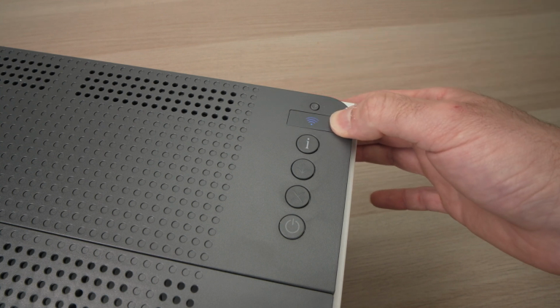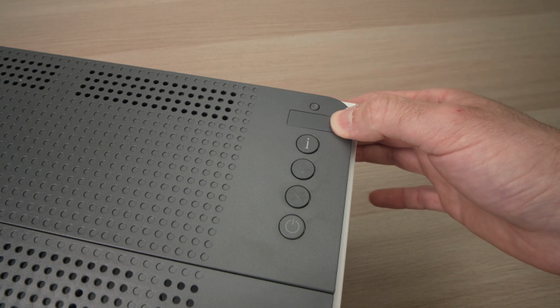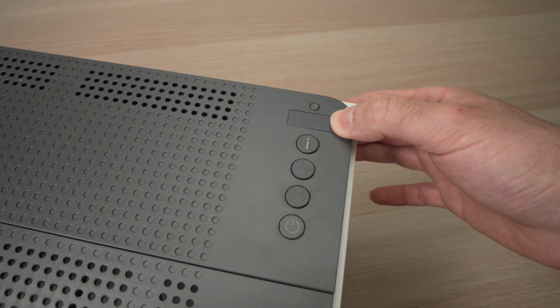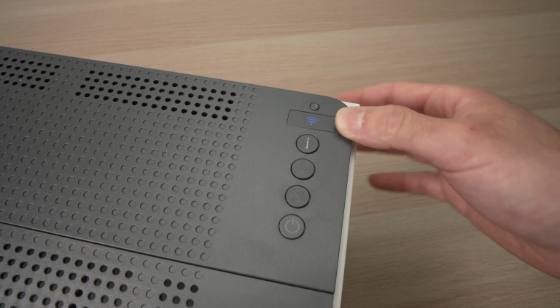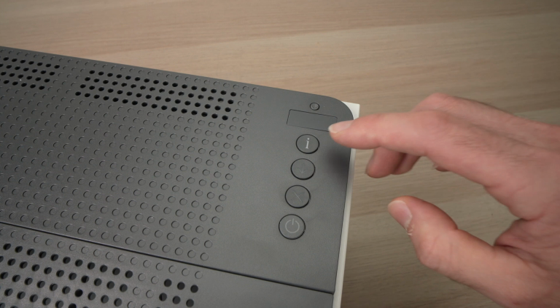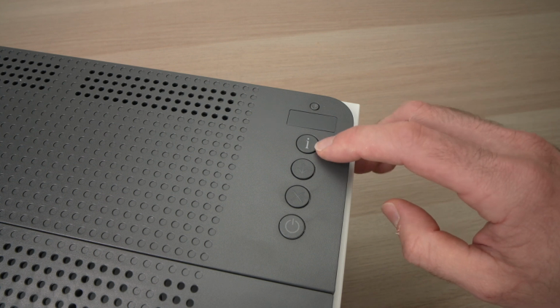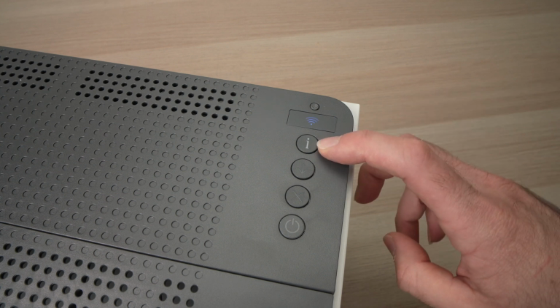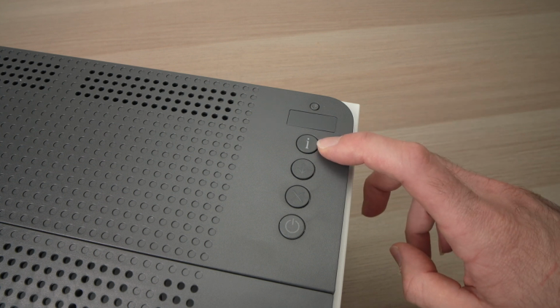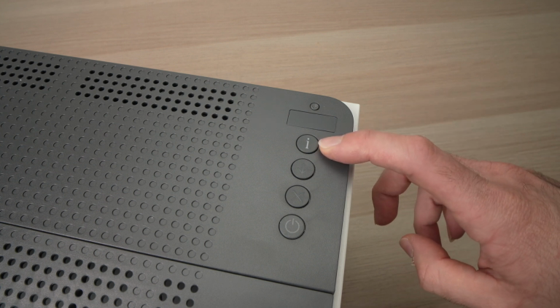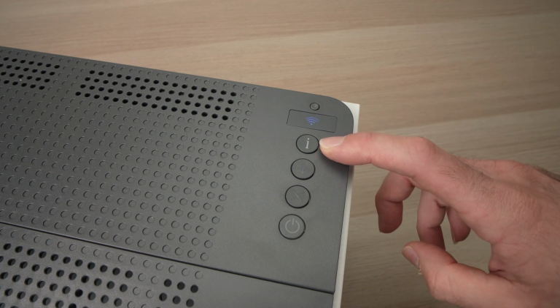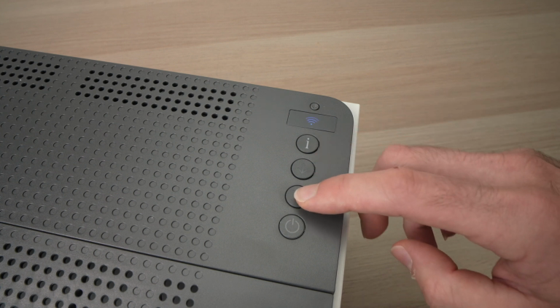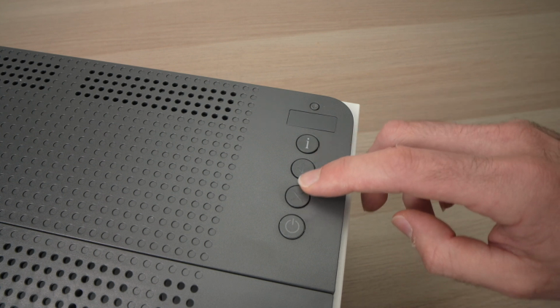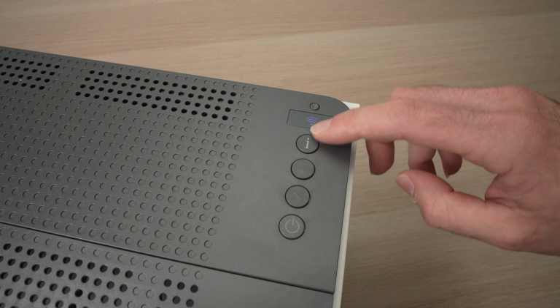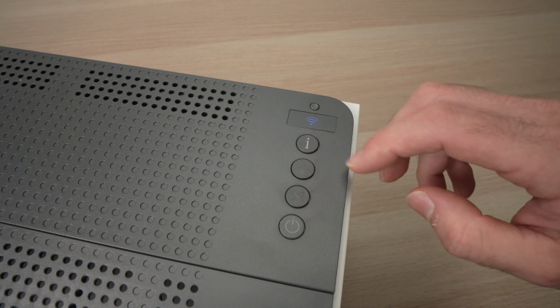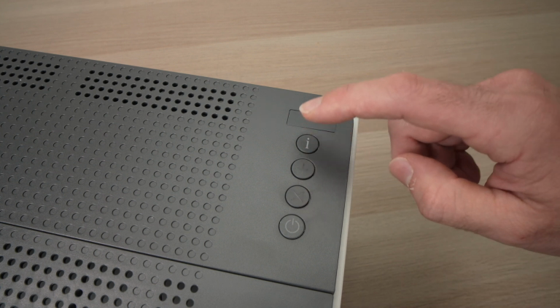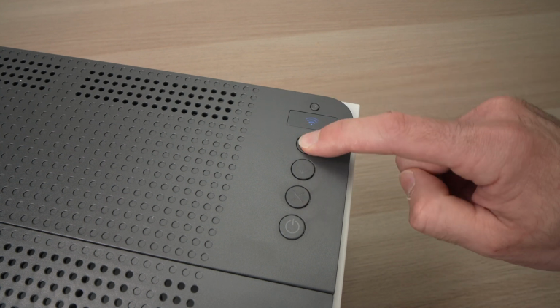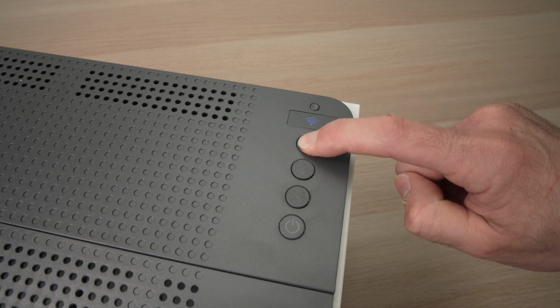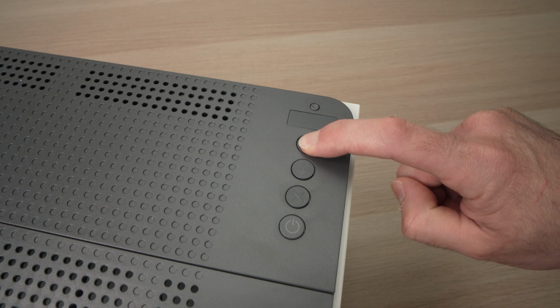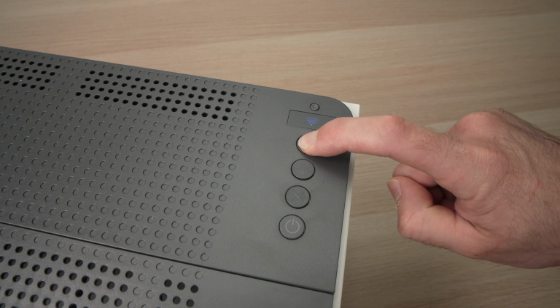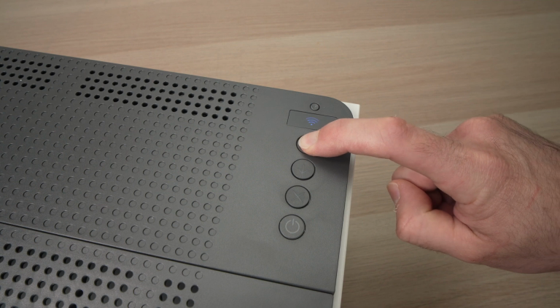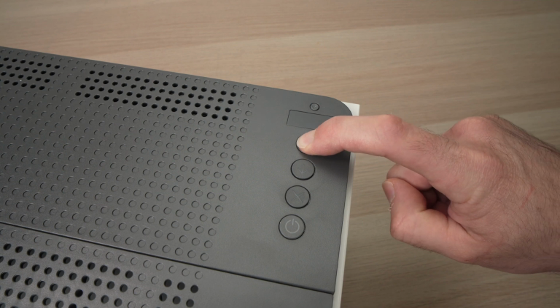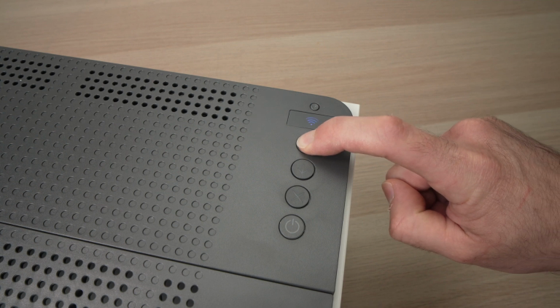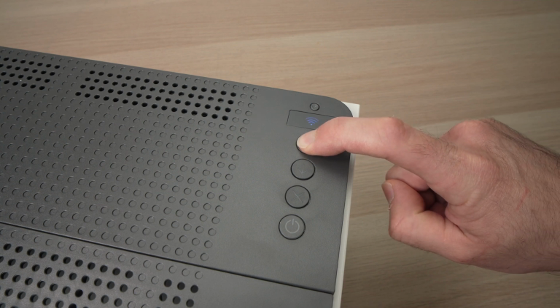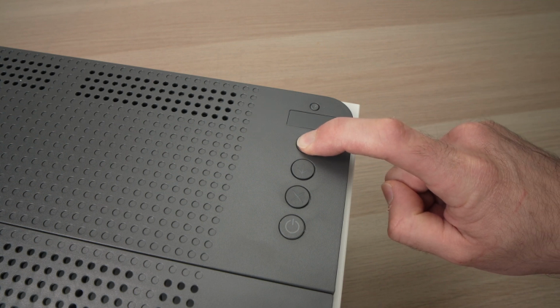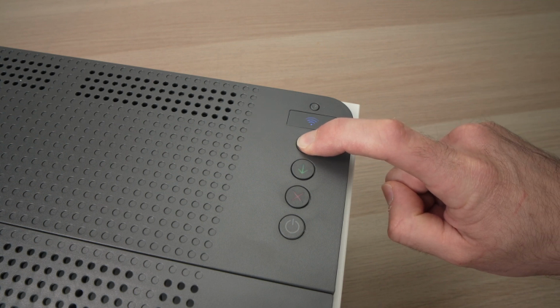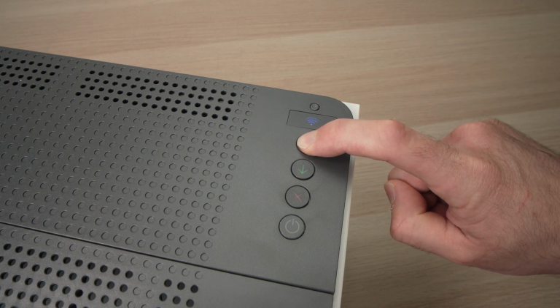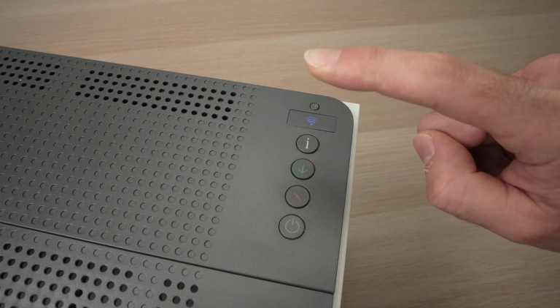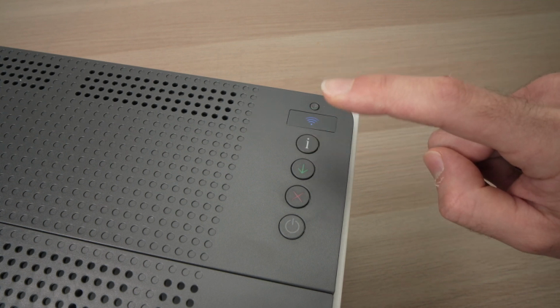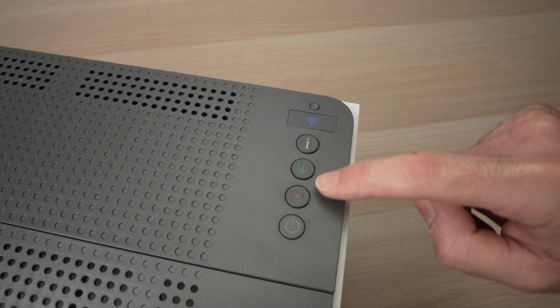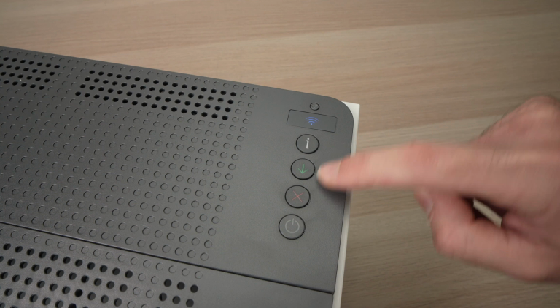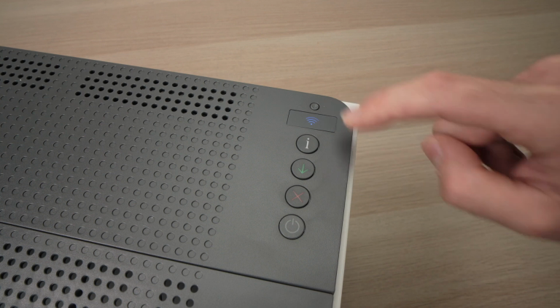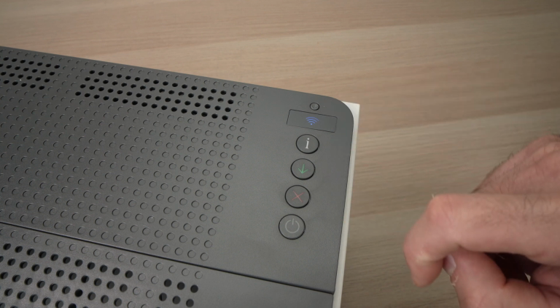Next step is to press this I button for three seconds until you see the other buttons lighting up — one, two, three — and then release it when you see the light coming on.